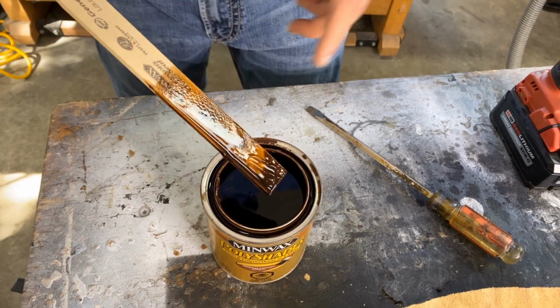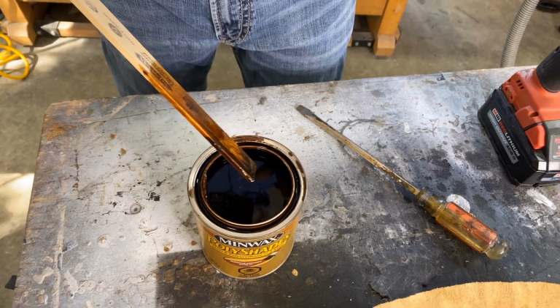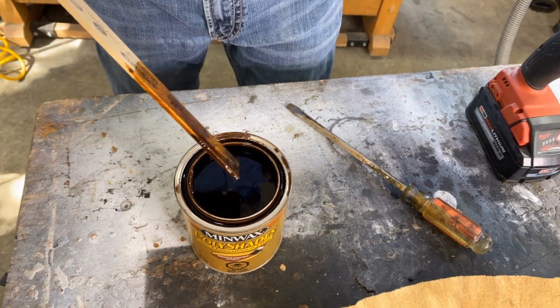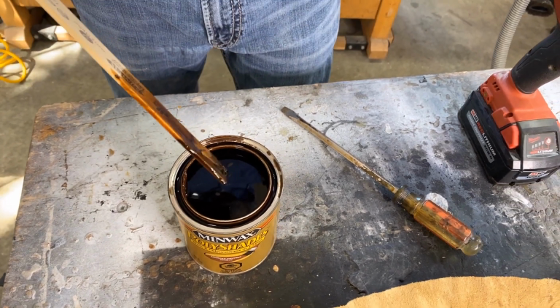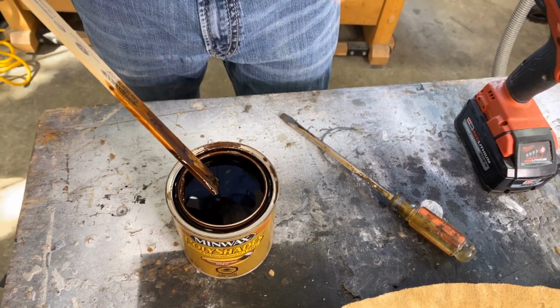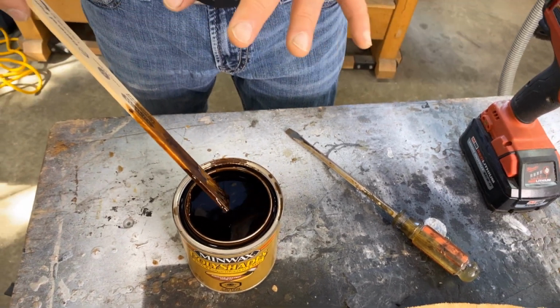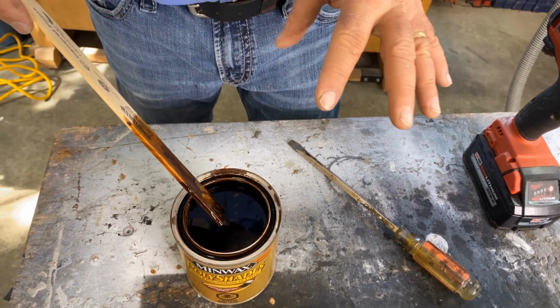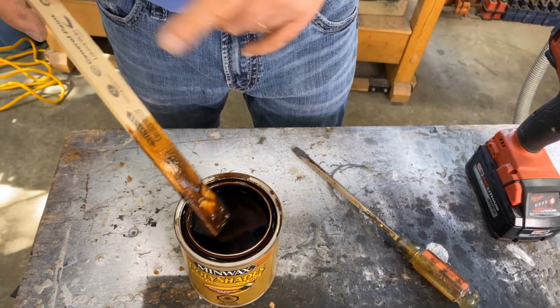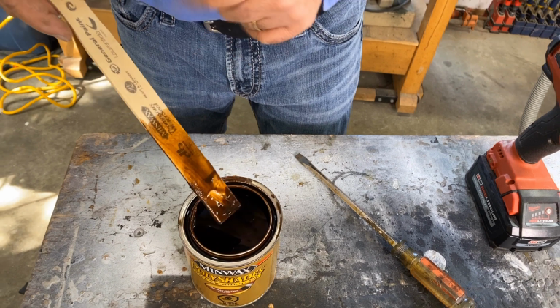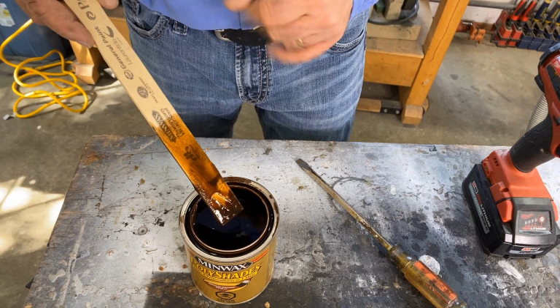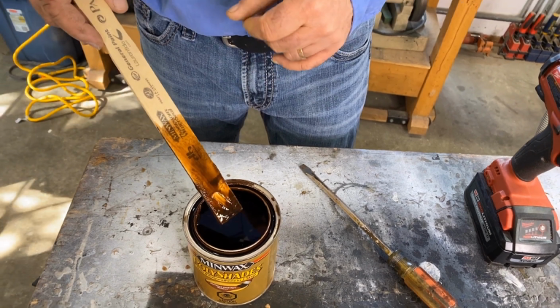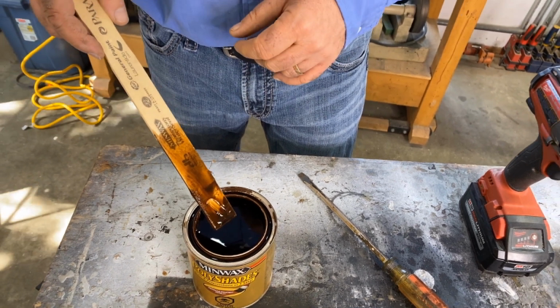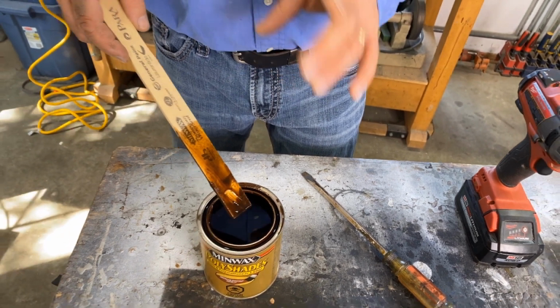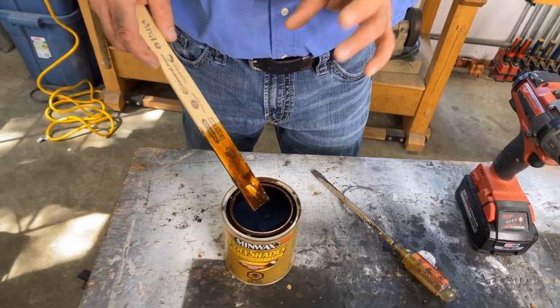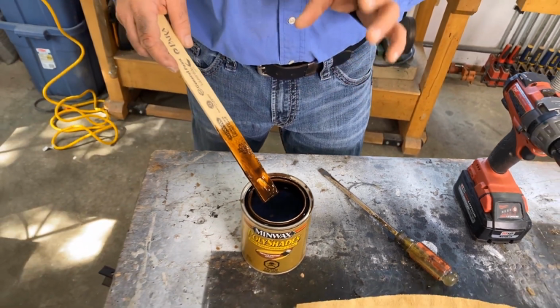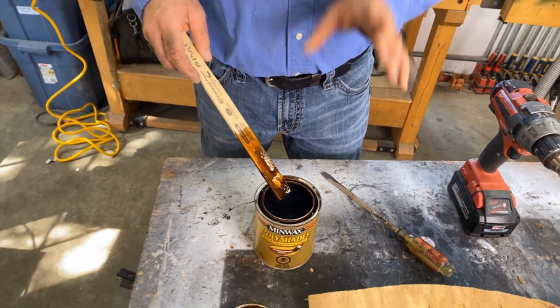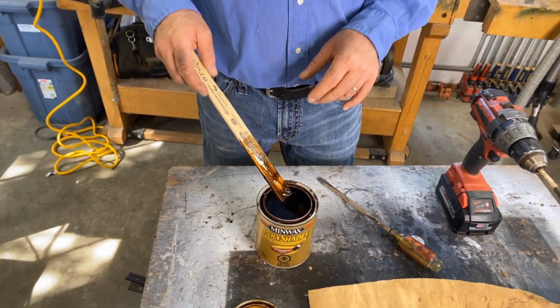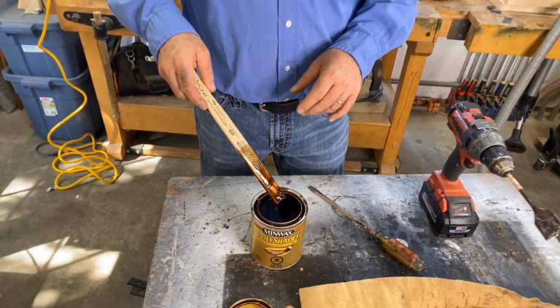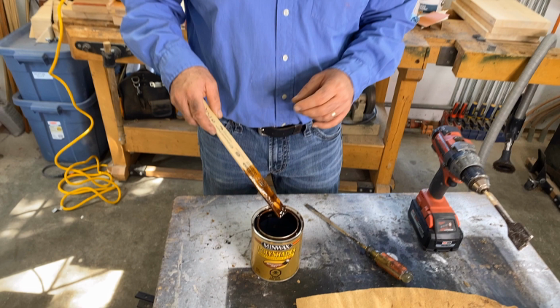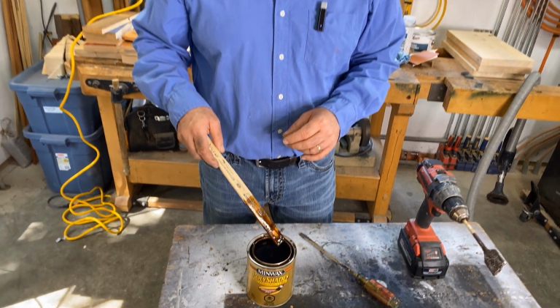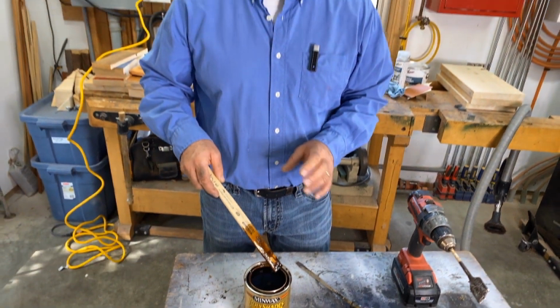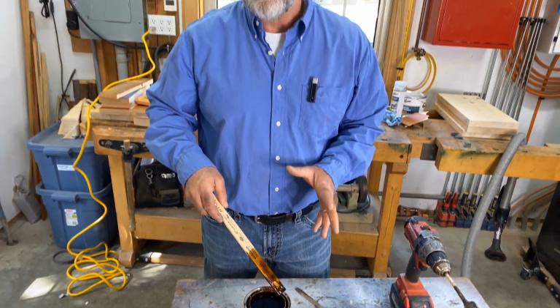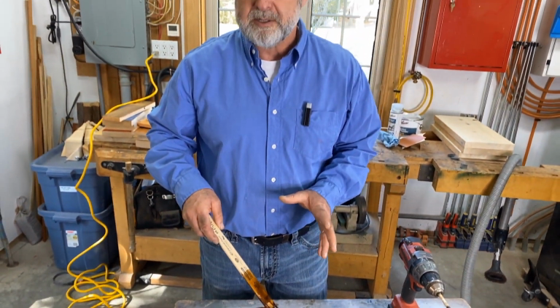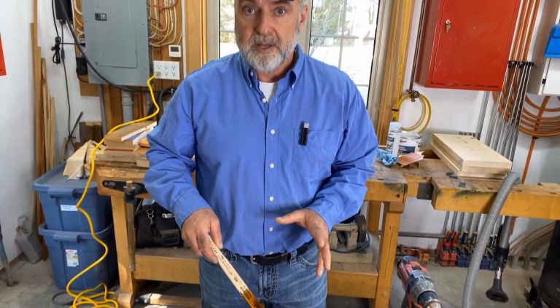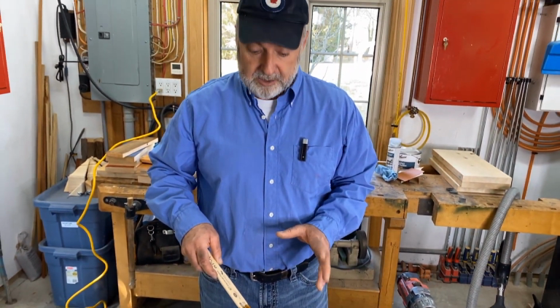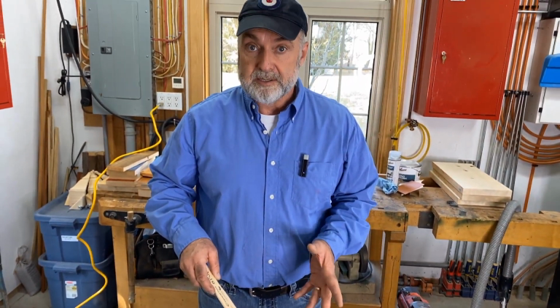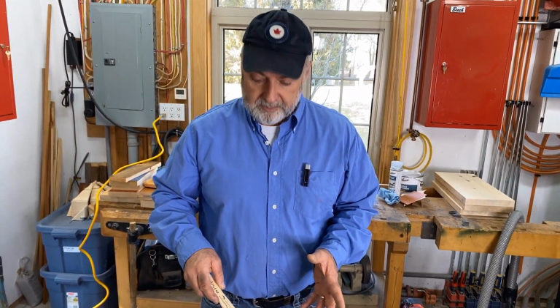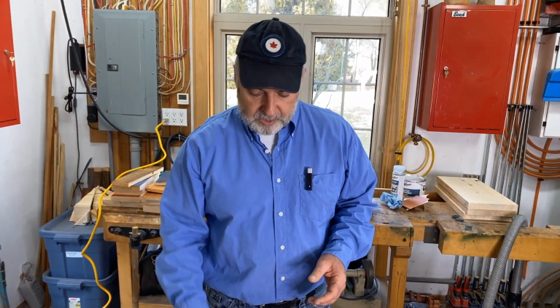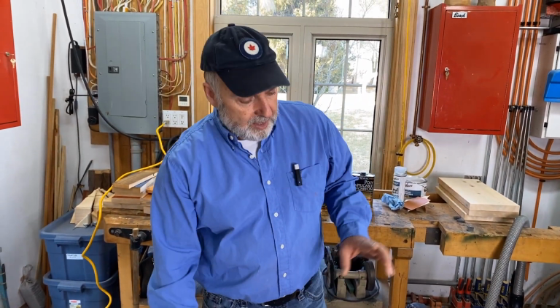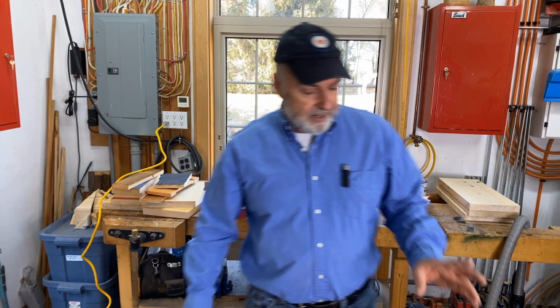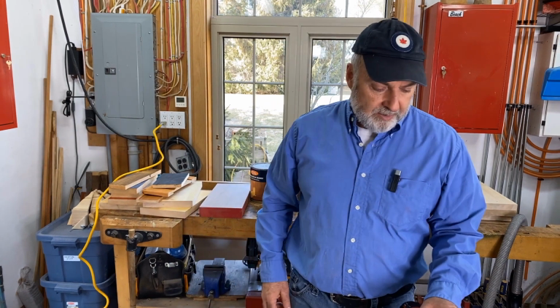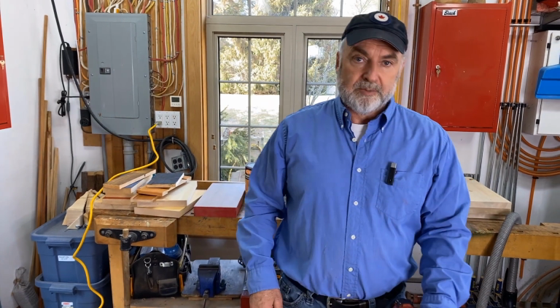I could mix this so that it's homogenous with just this stir stick. The problem is it's going to take me a long time, and there's a very good chance that I'm not actually going to mix it as thoroughly as I should. So that's where this comes in.